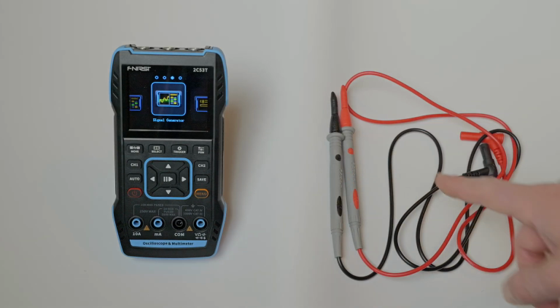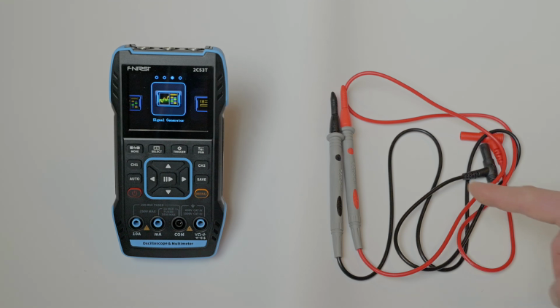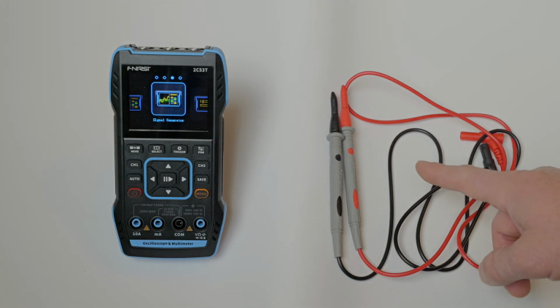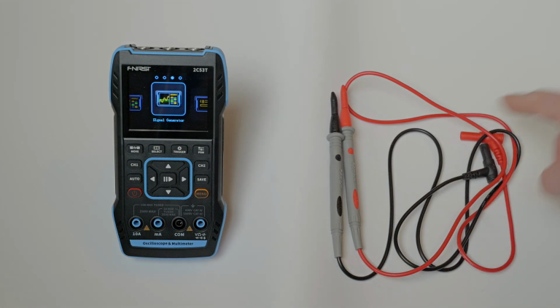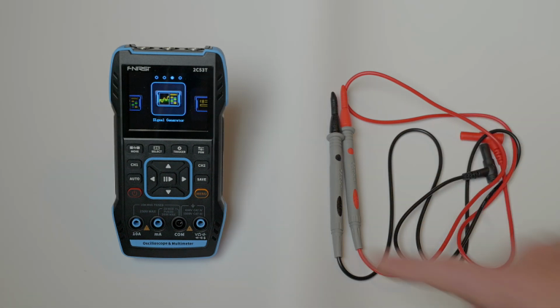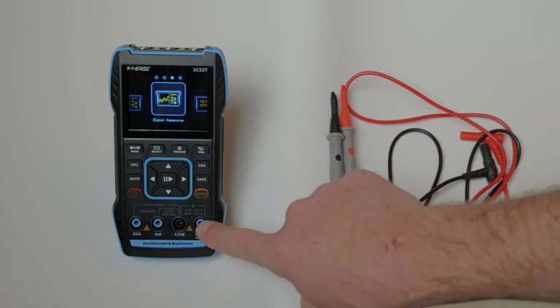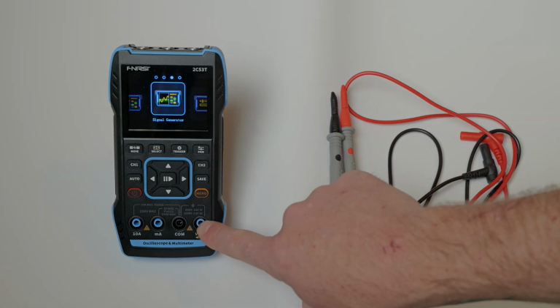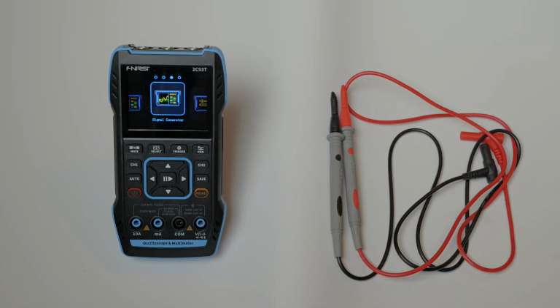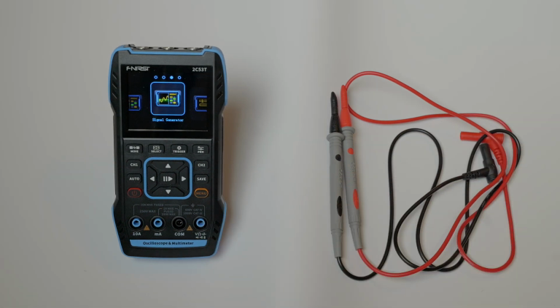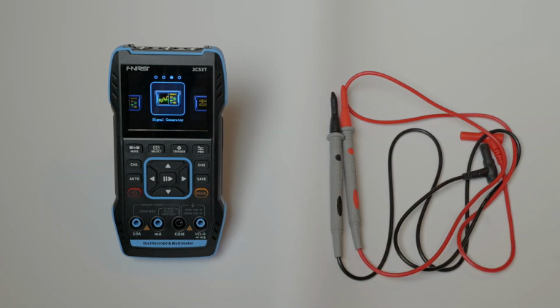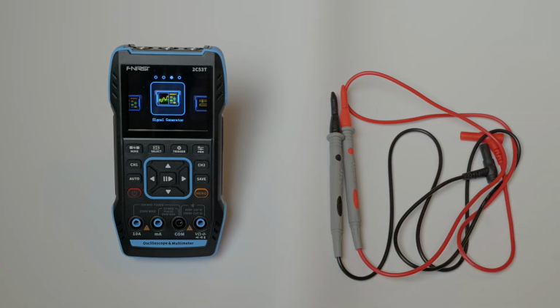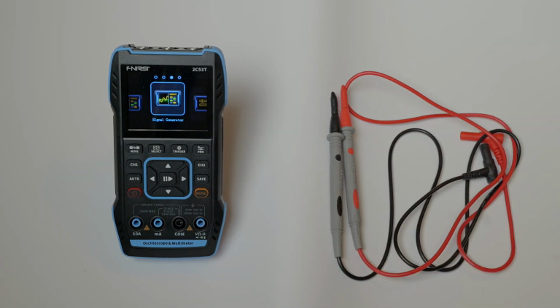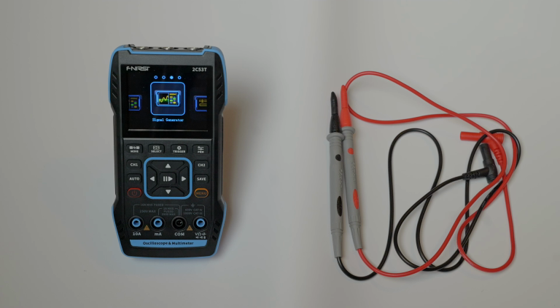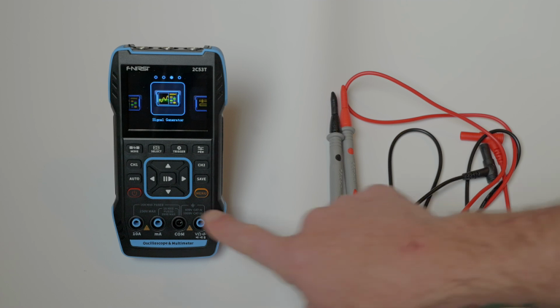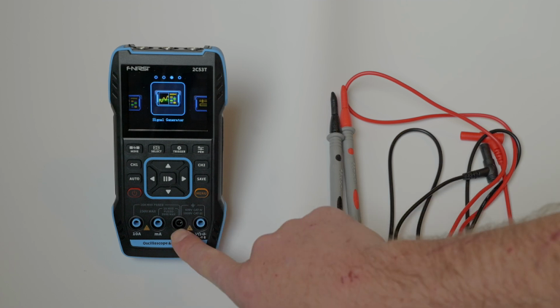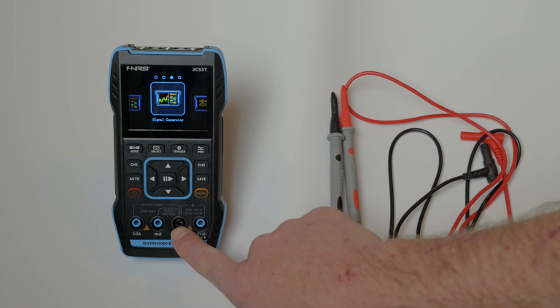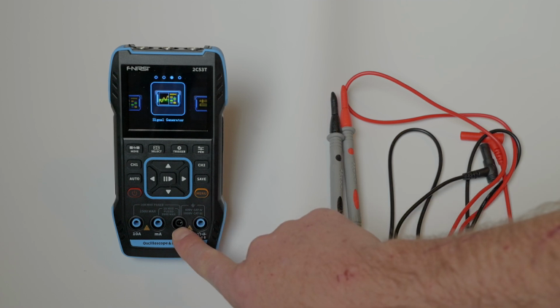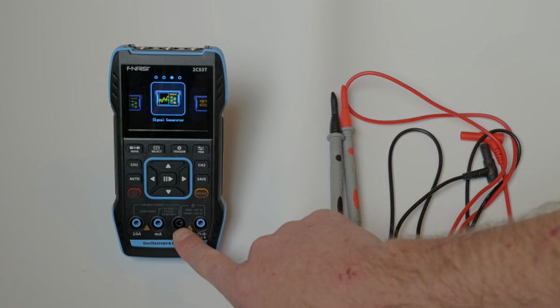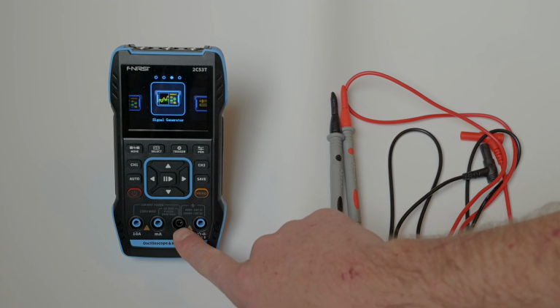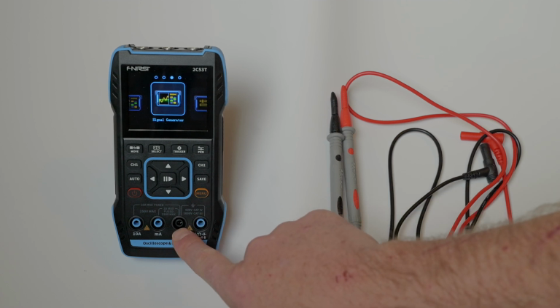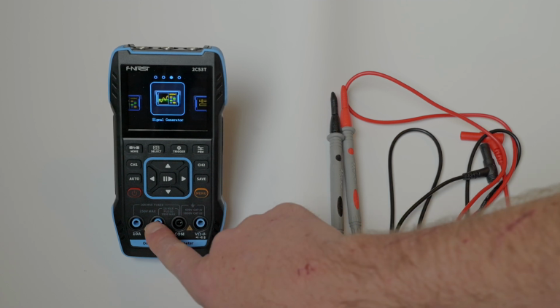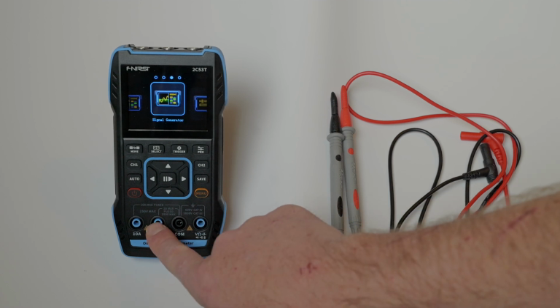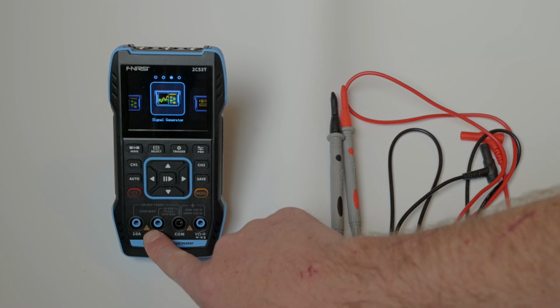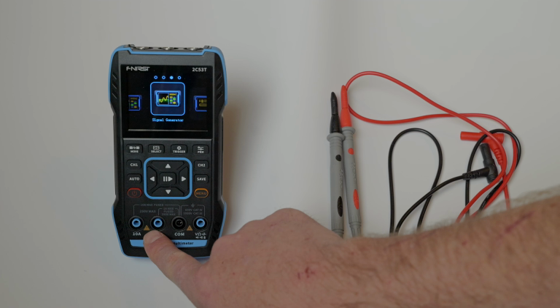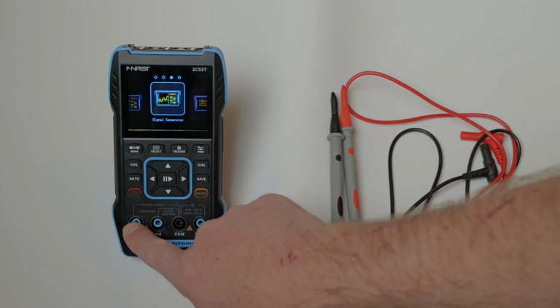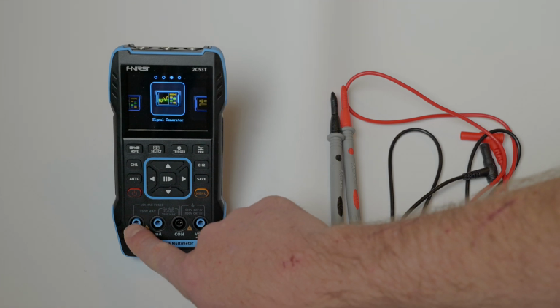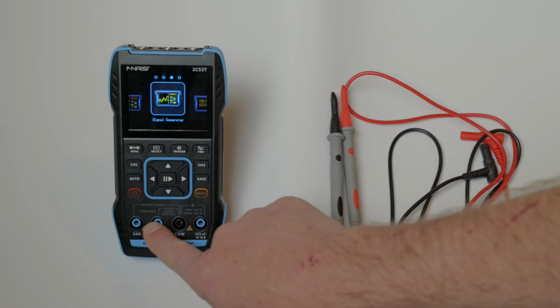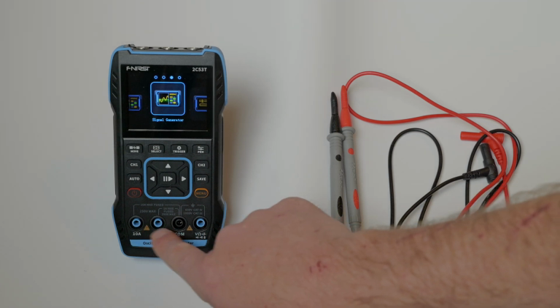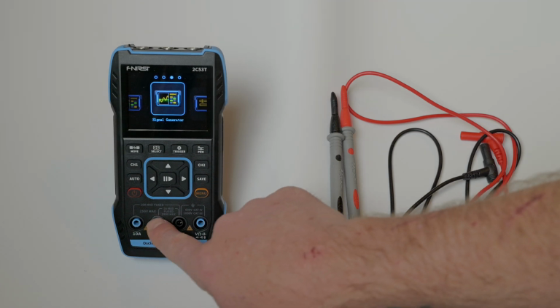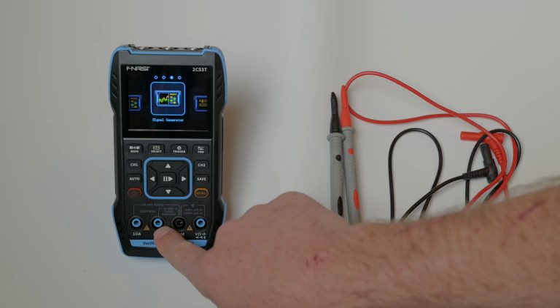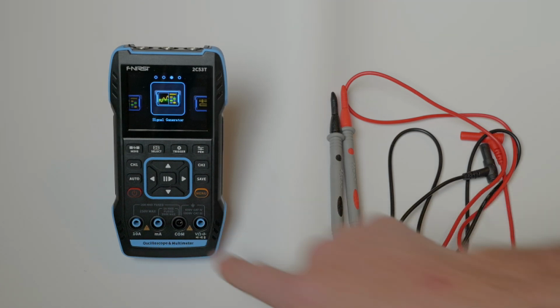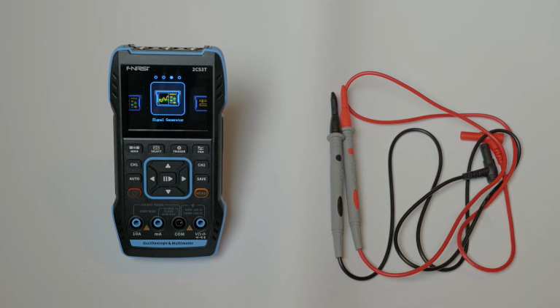The first leads we'll discuss are the multimeter leads. These are your standard red and black. You'll hook in your red lead here for voltage, resistance, capacitance, and temperature. Your black lead is your common lead, and then if you're working in amps or milliamps, you'll want to hook into one of these two ports right here.